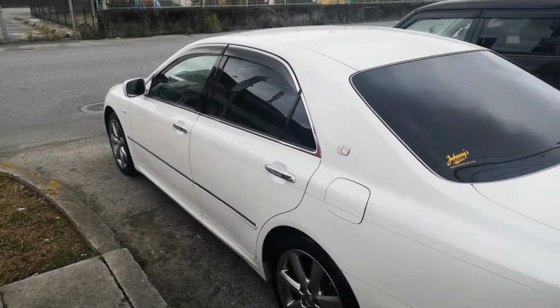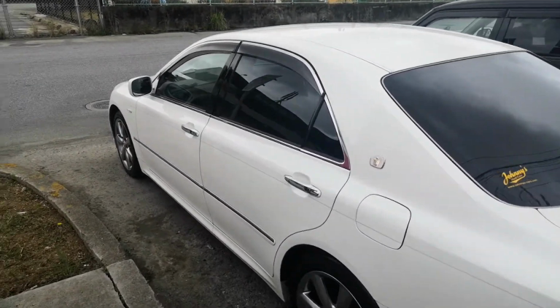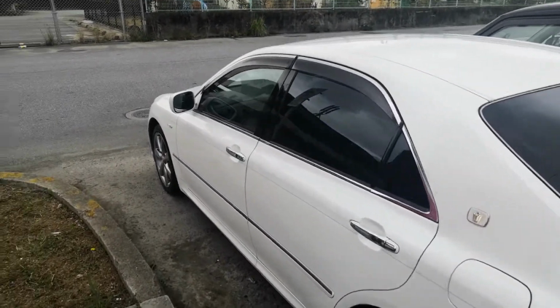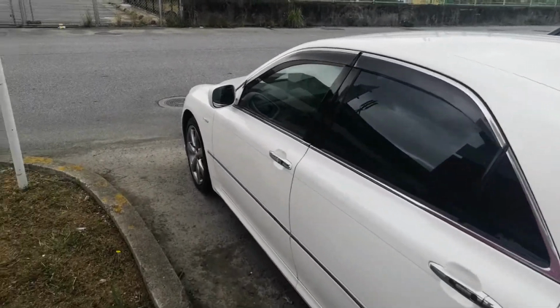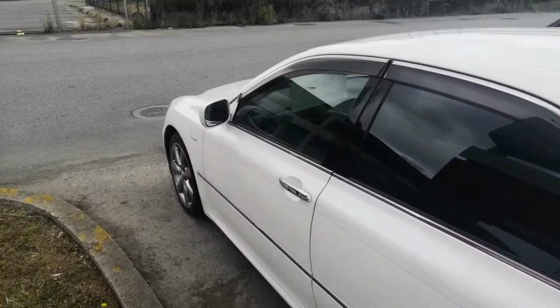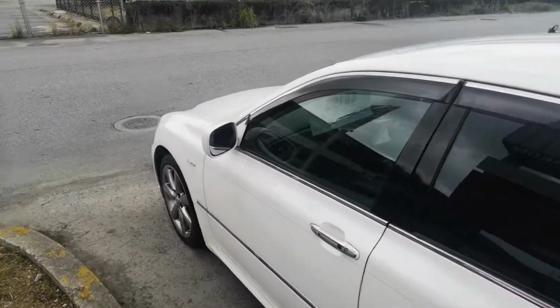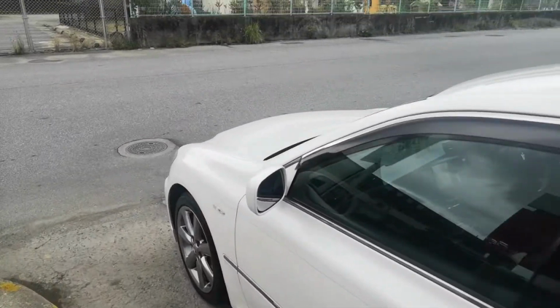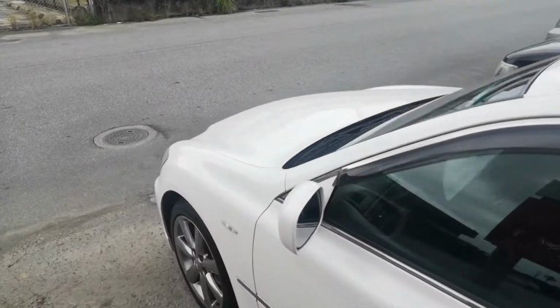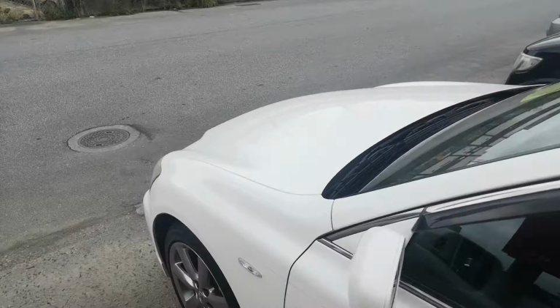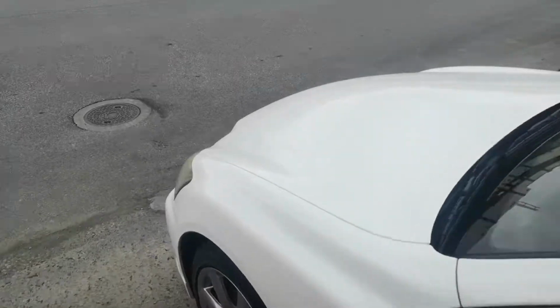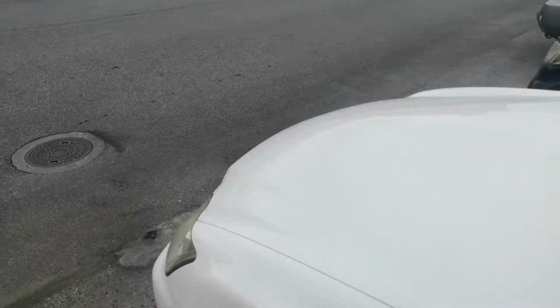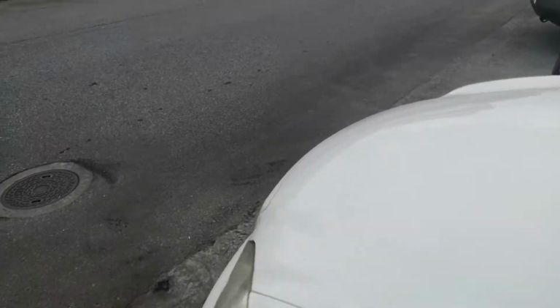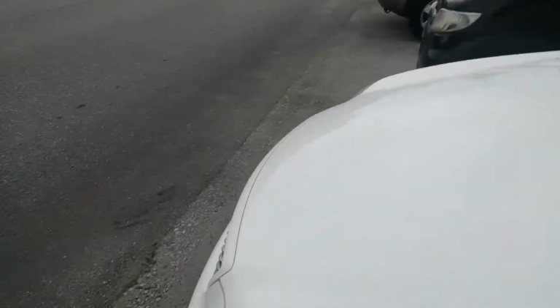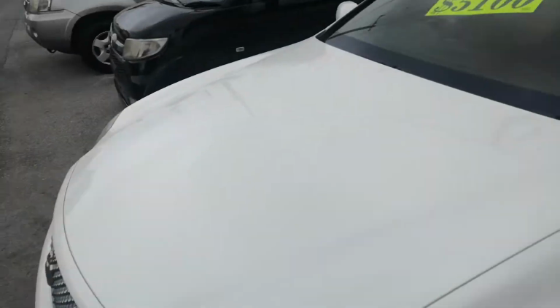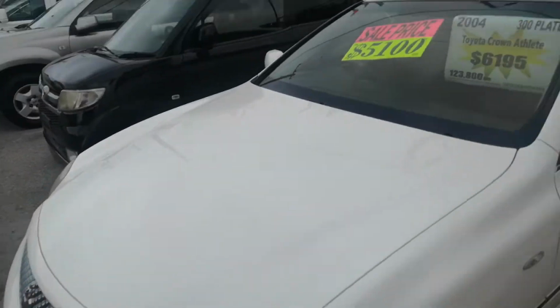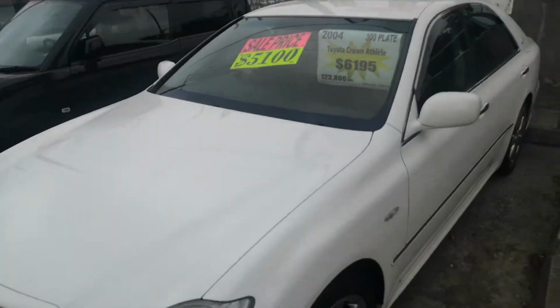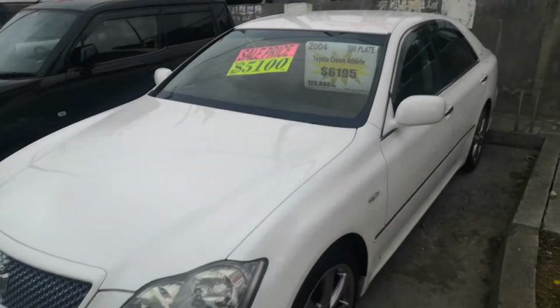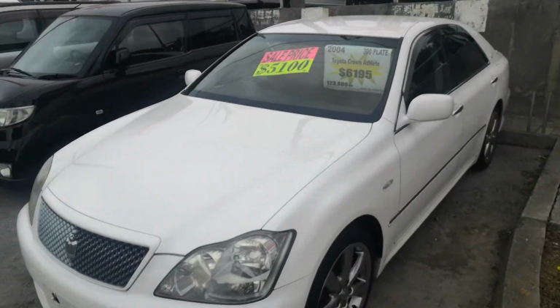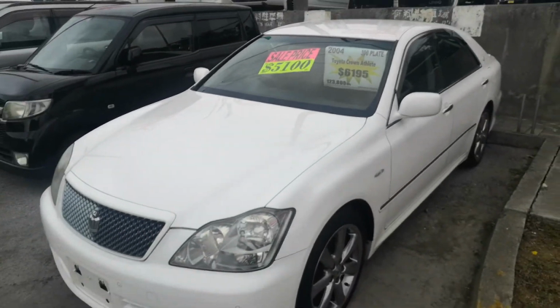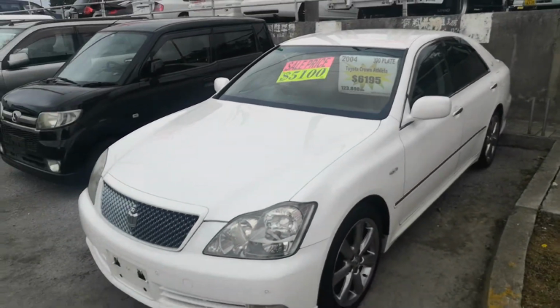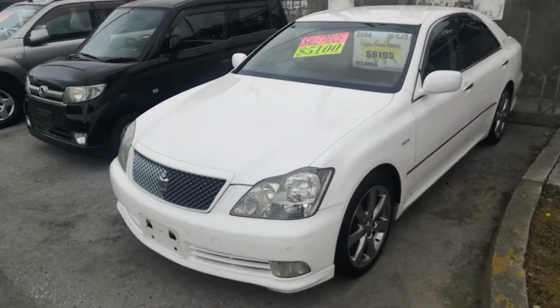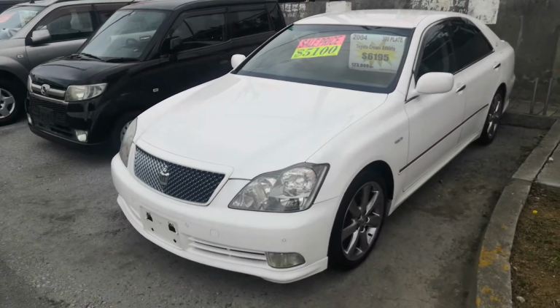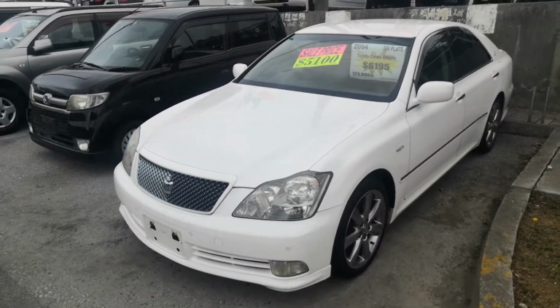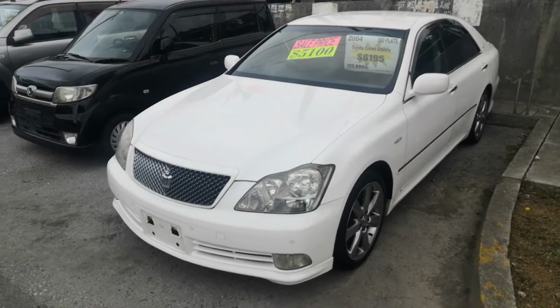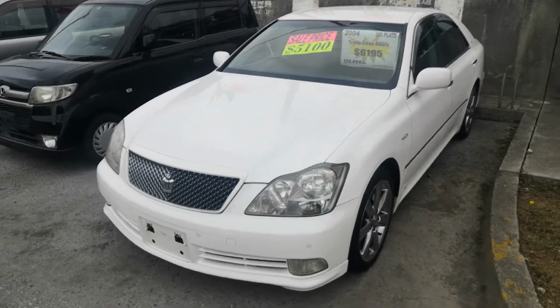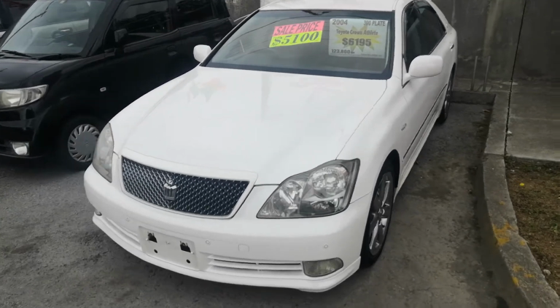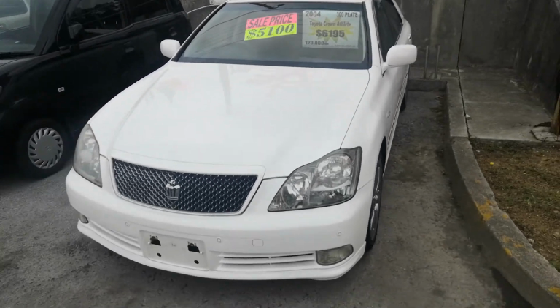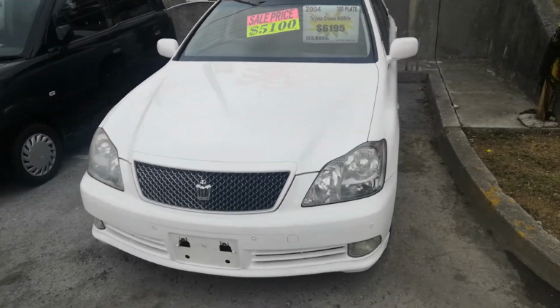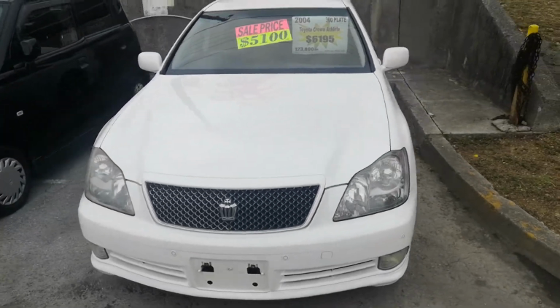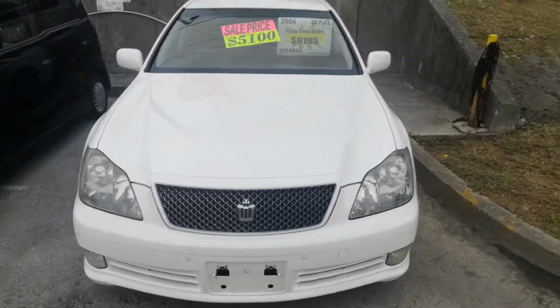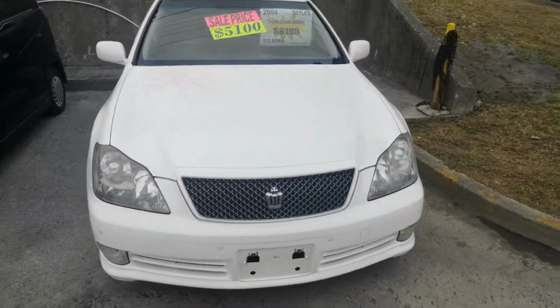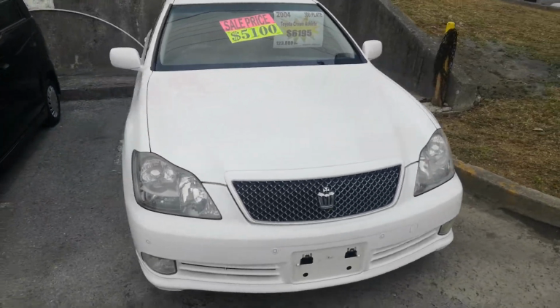That means the road tax per year is going to be 19,000 yen, which is about $175. The road tax is due every April-May time frame. If you get this from us, we'll go ahead and take care of it for this year, and then it's on you to get it next year.